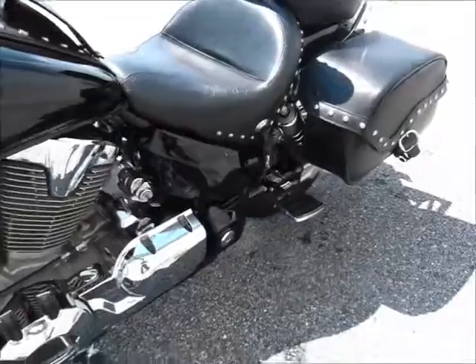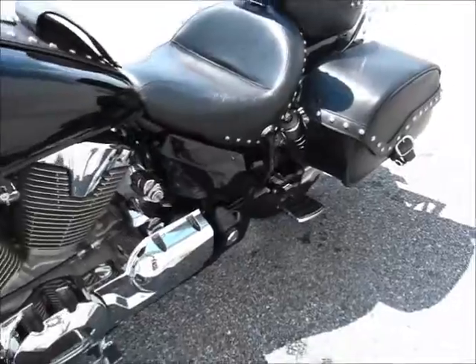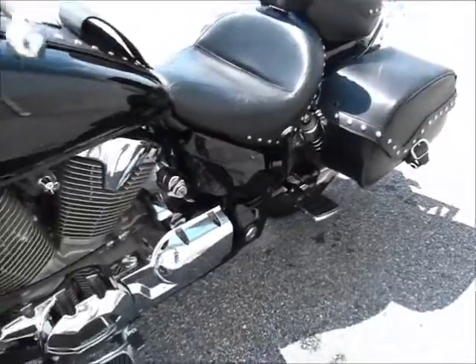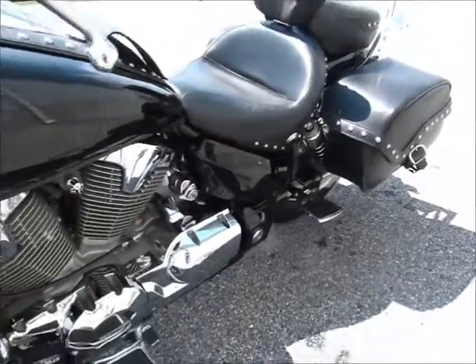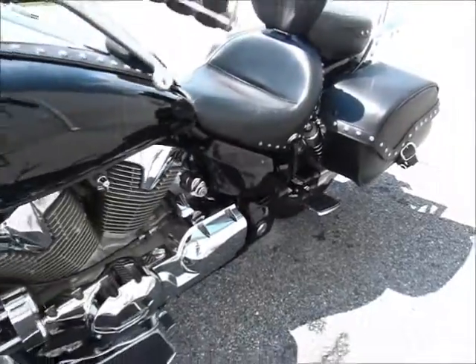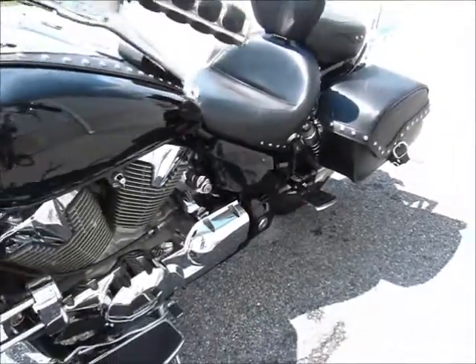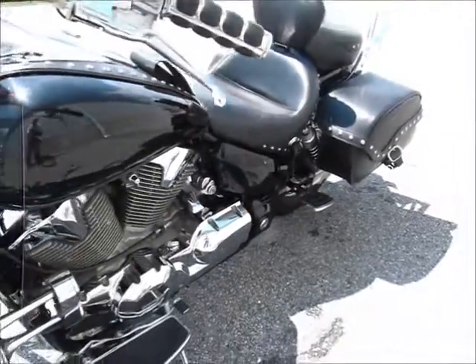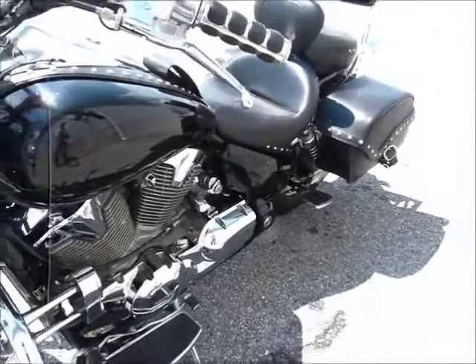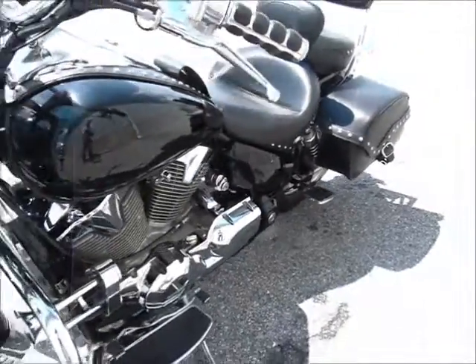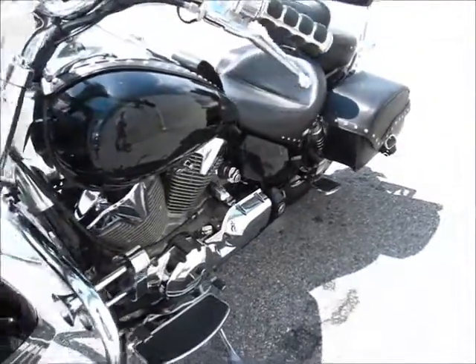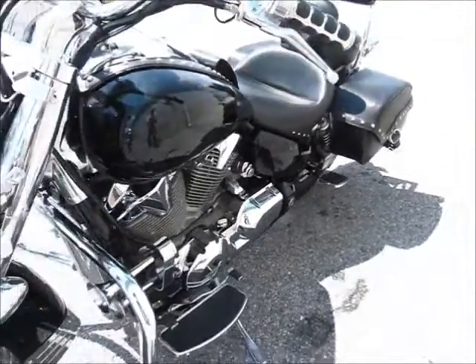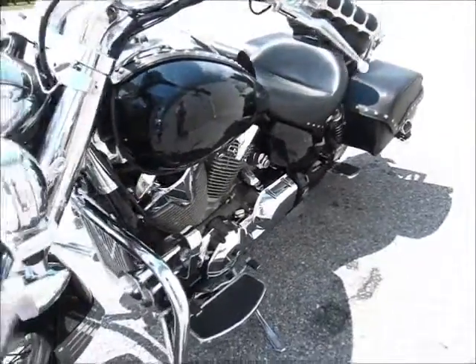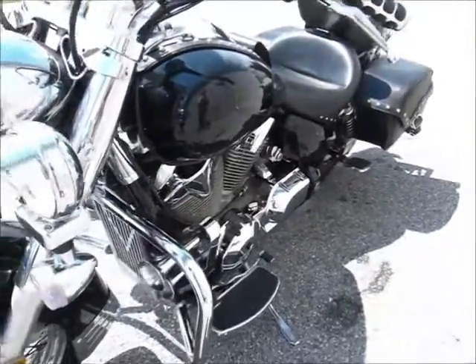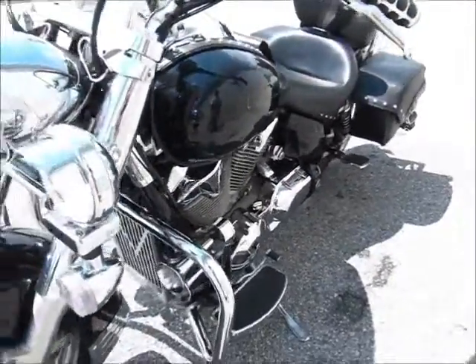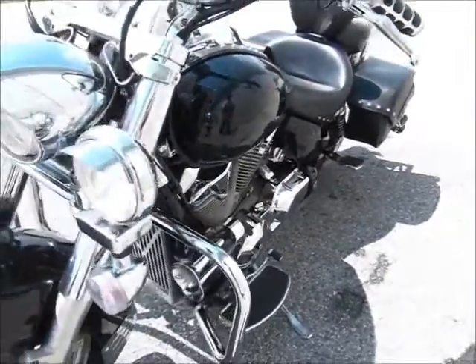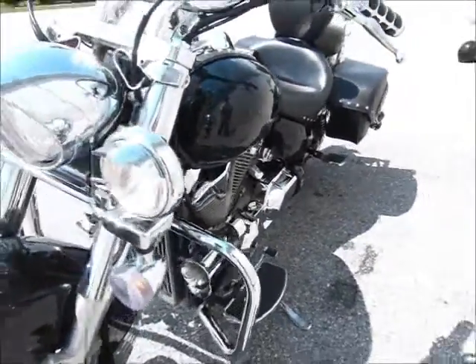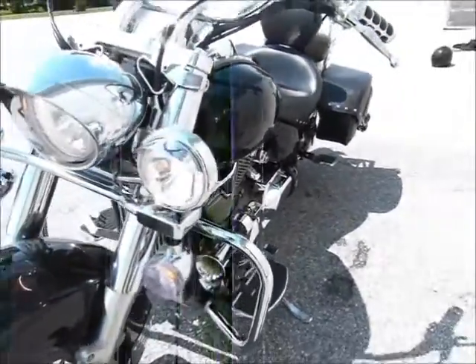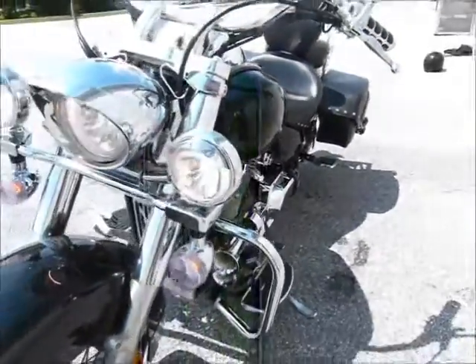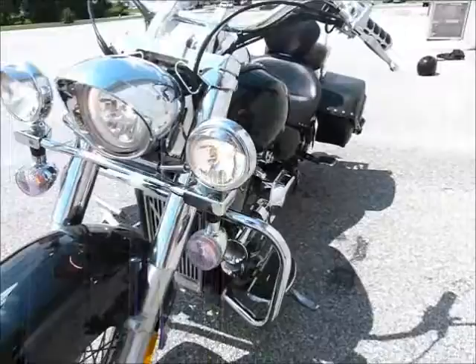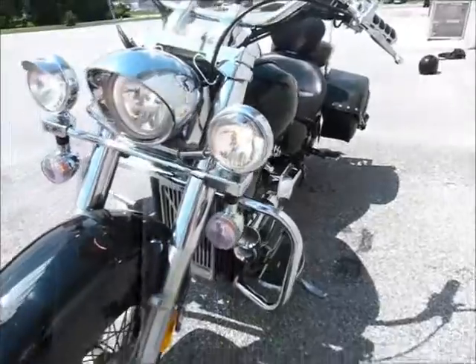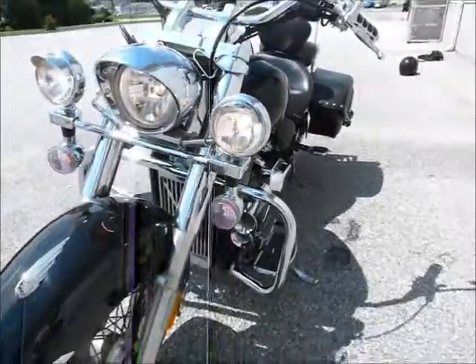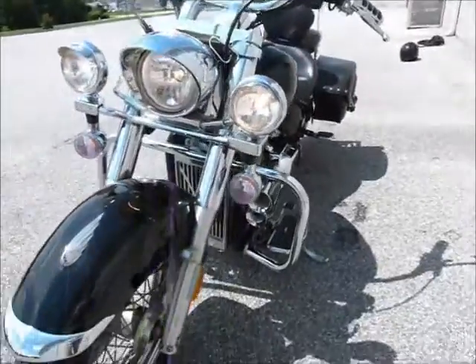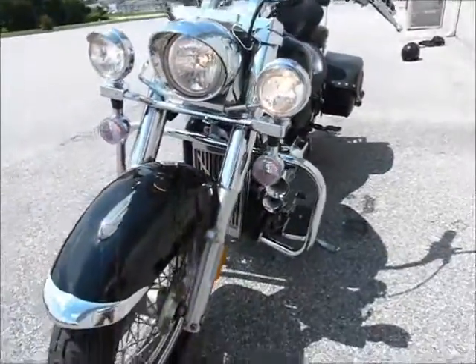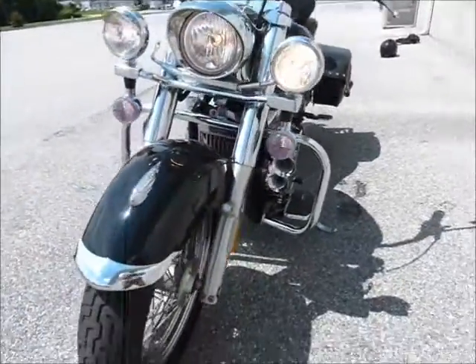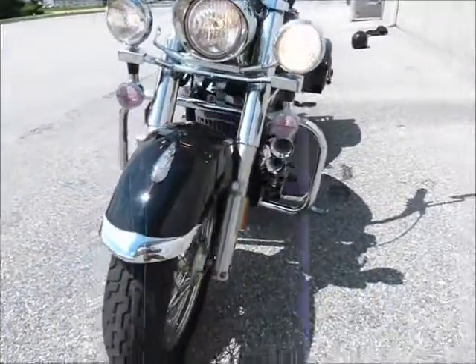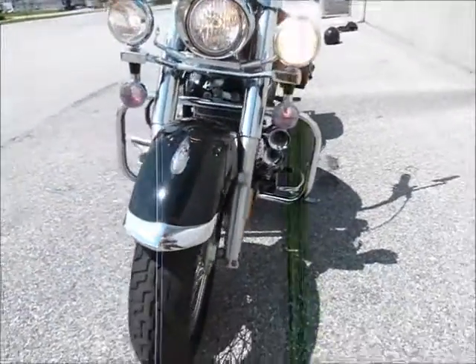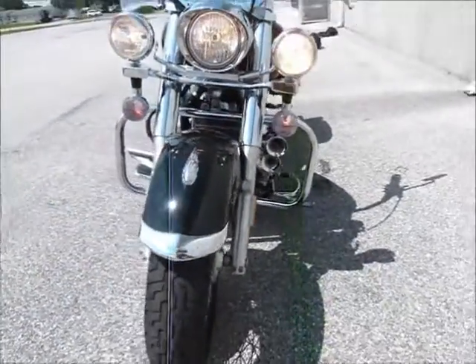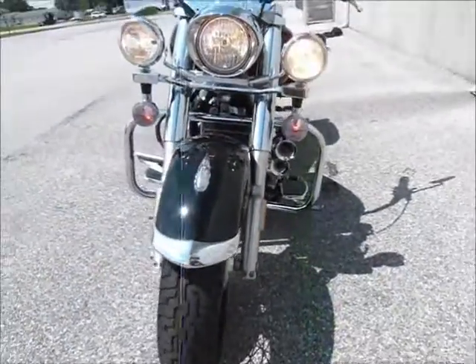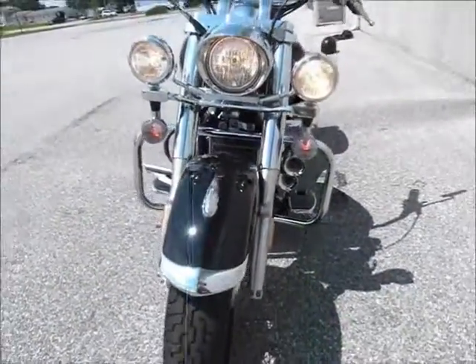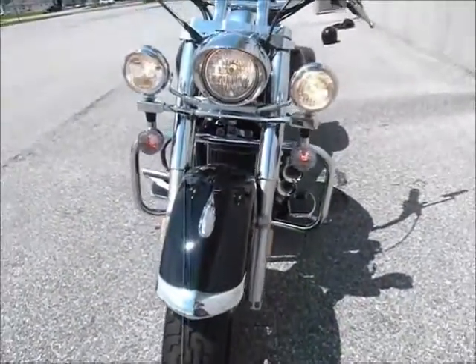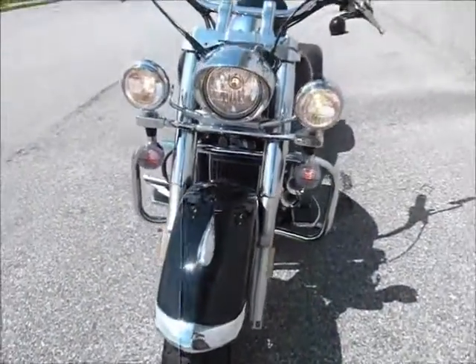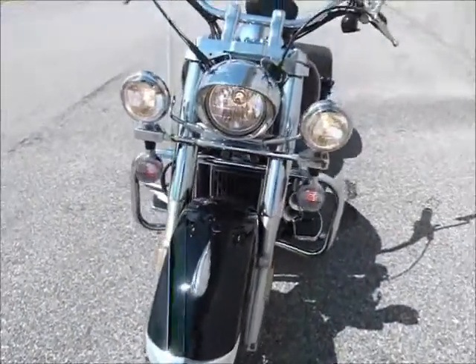Of course the VTX 1300 is shaft drive. A great bike for you to come in and check out.